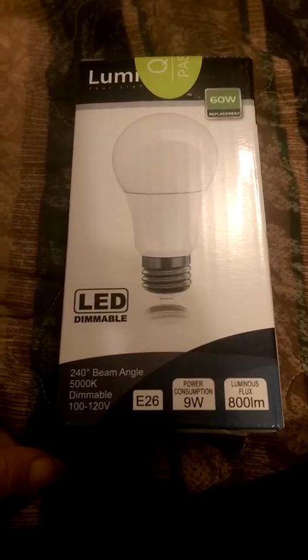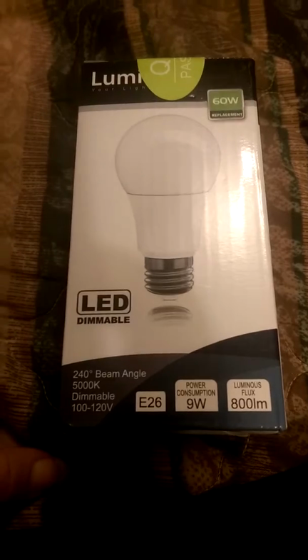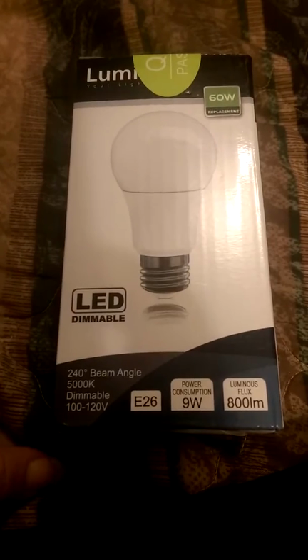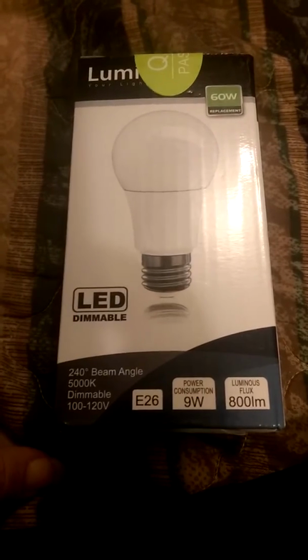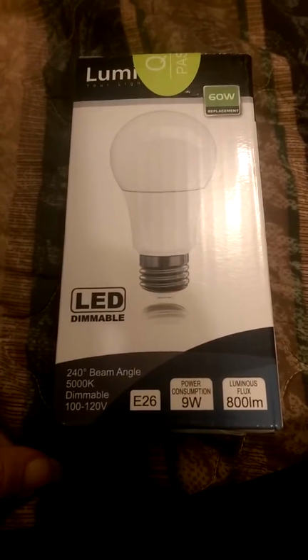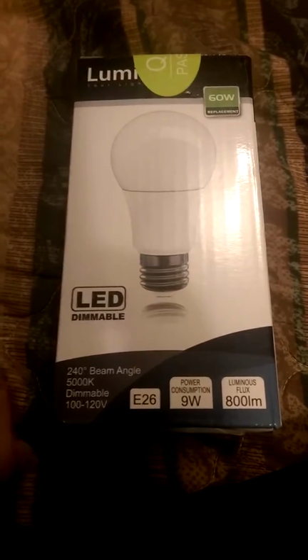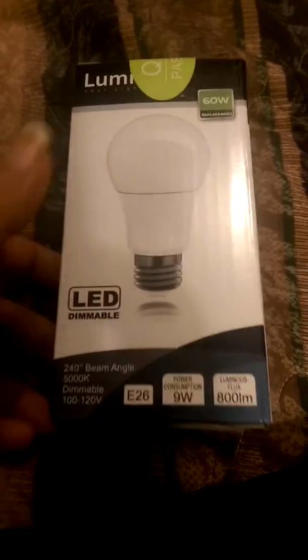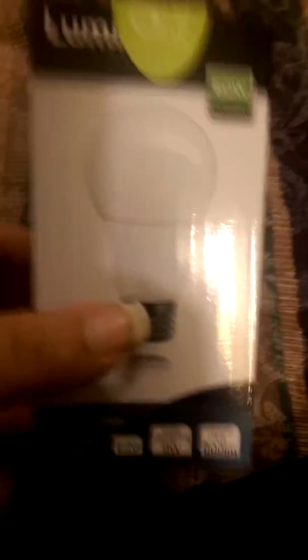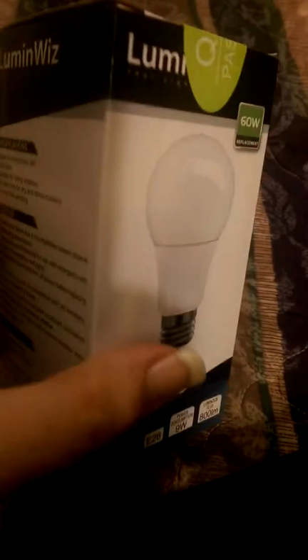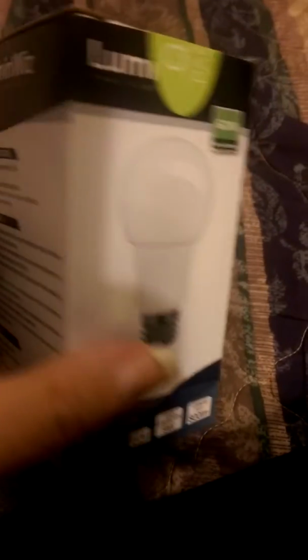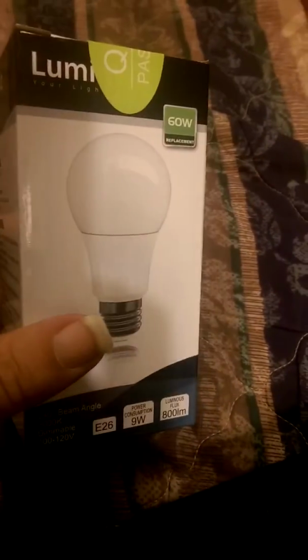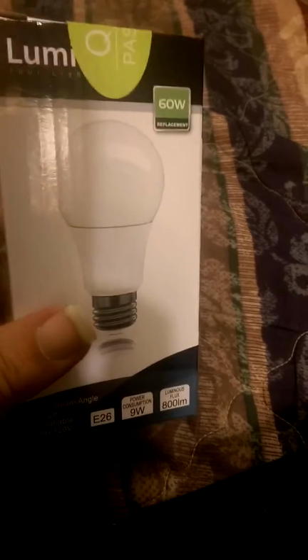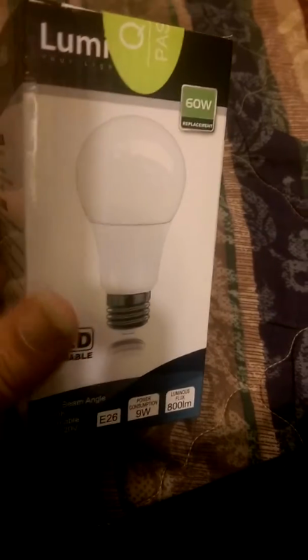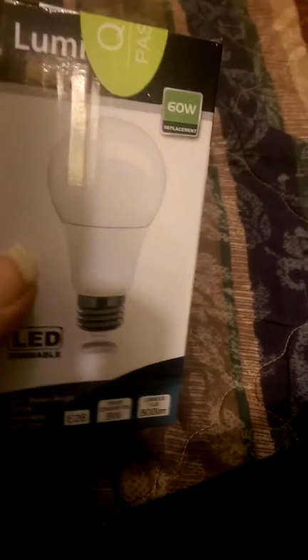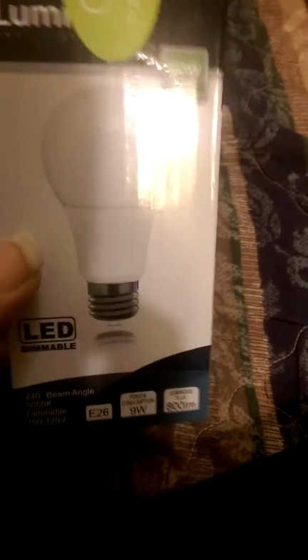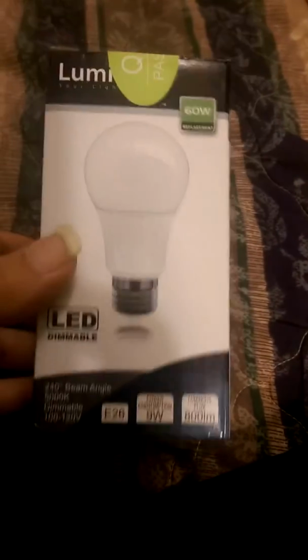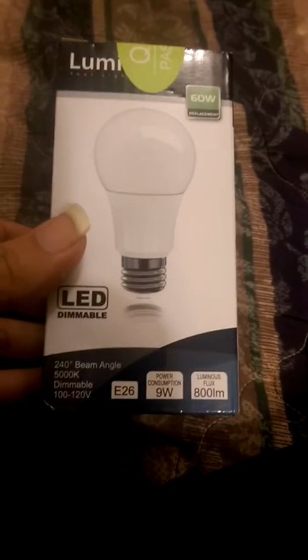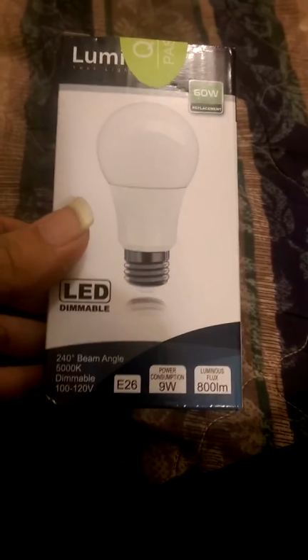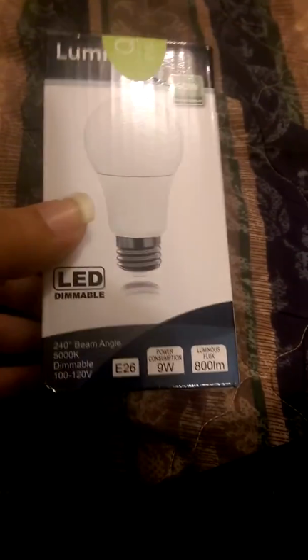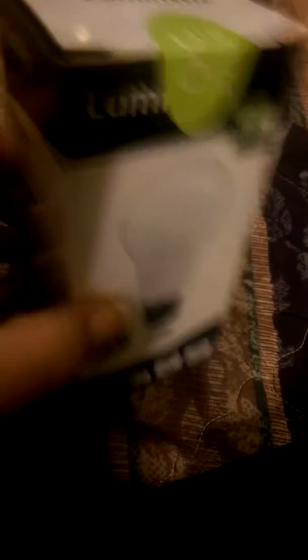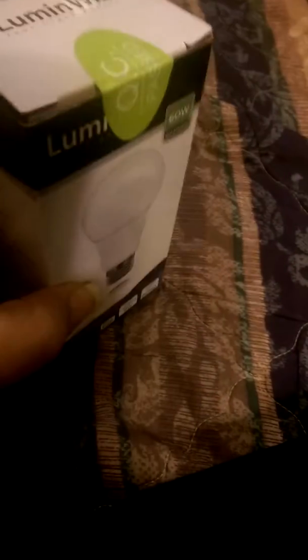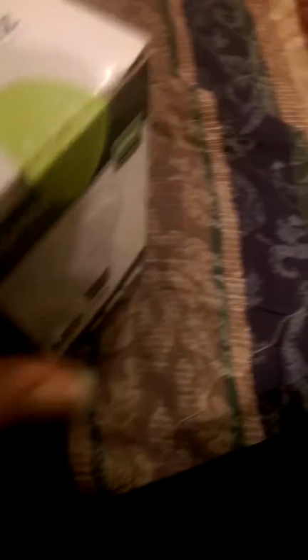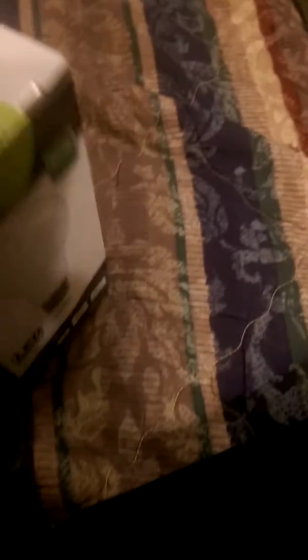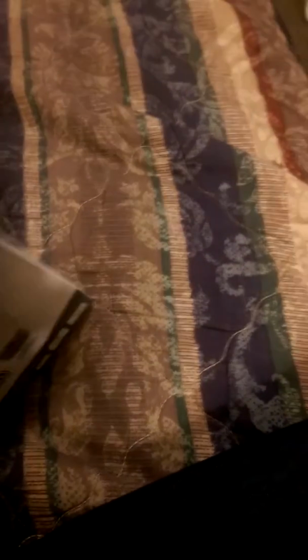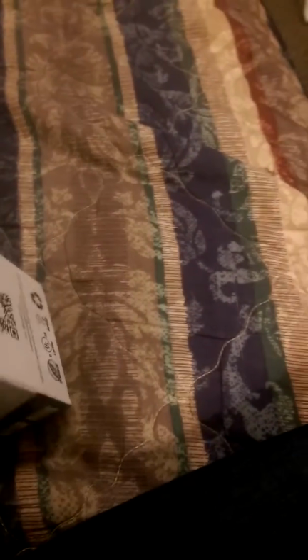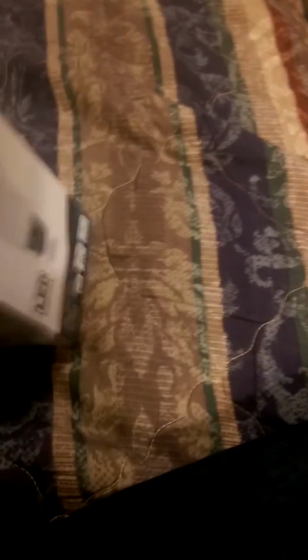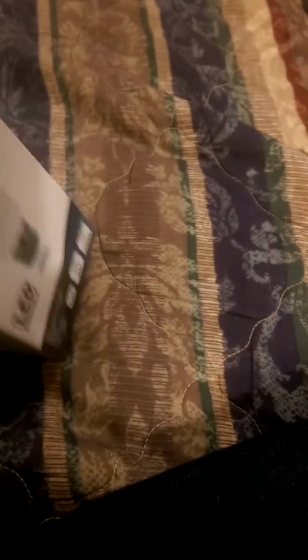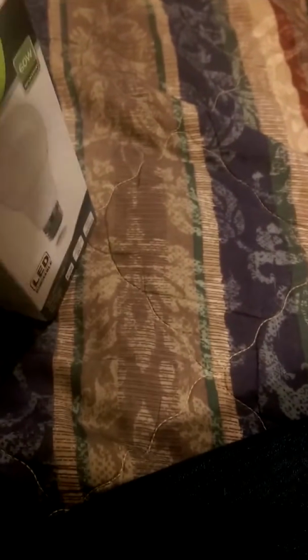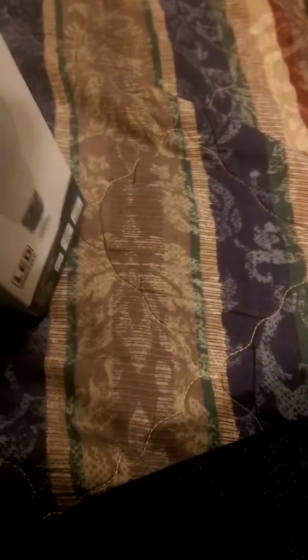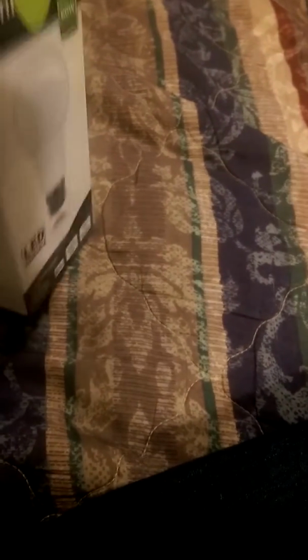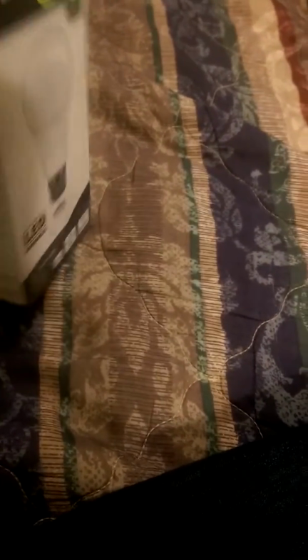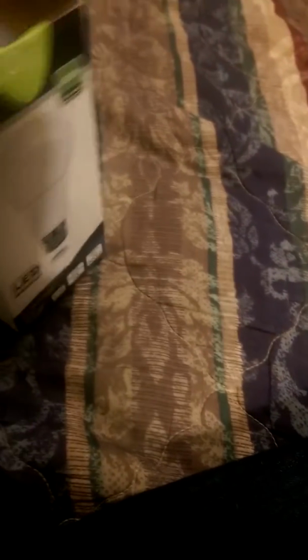Hey guys, it's Jess from Honka Honka Burning Review, and this is the Lumen Wiz LED Dimmable Light Bulb, and I'll just take it out and show it to you guys.